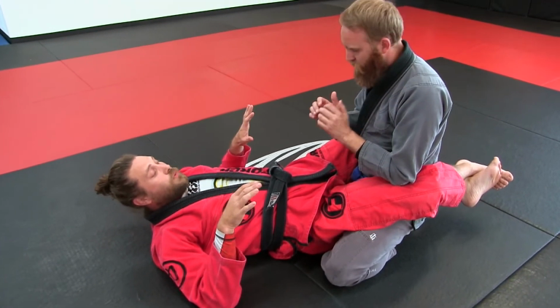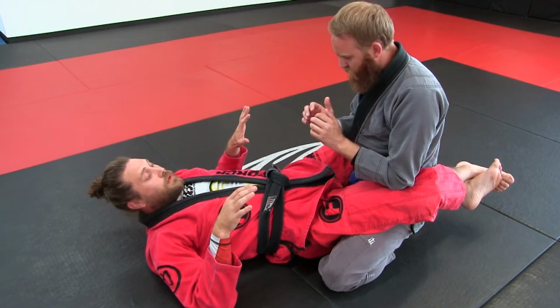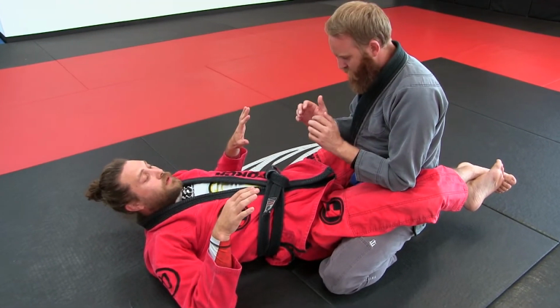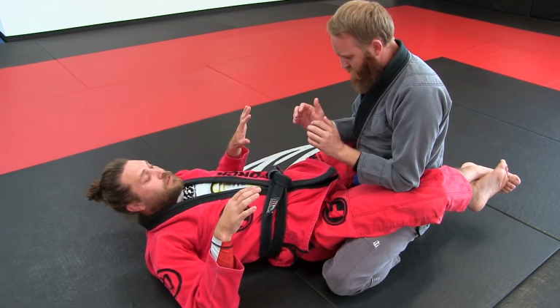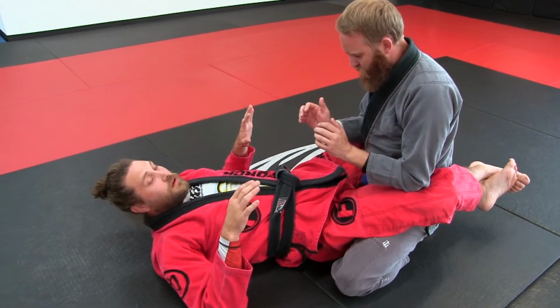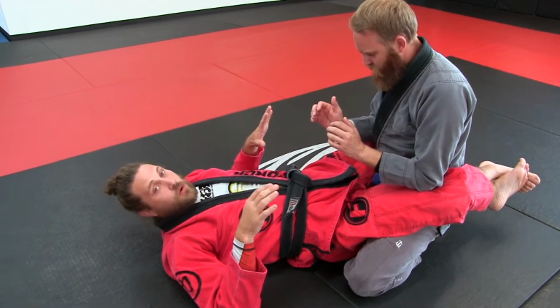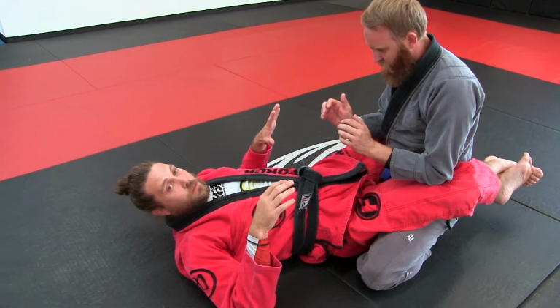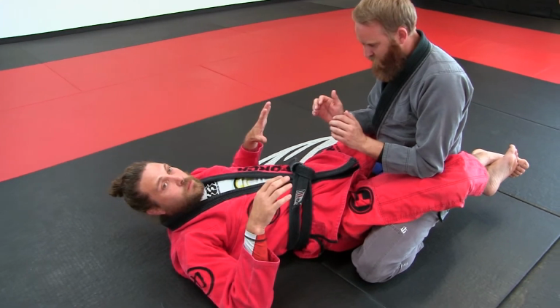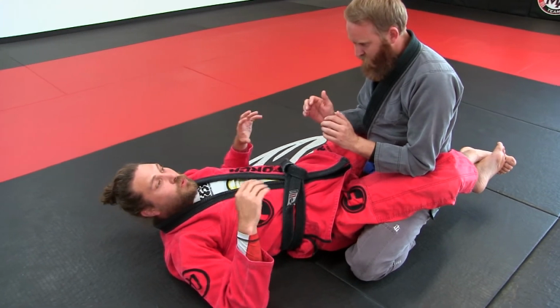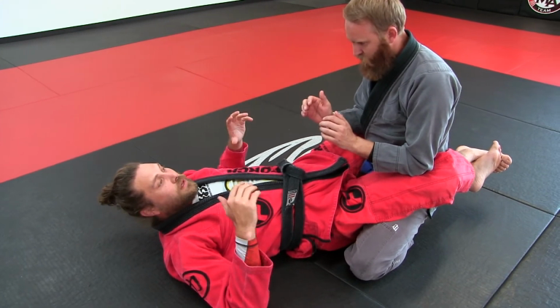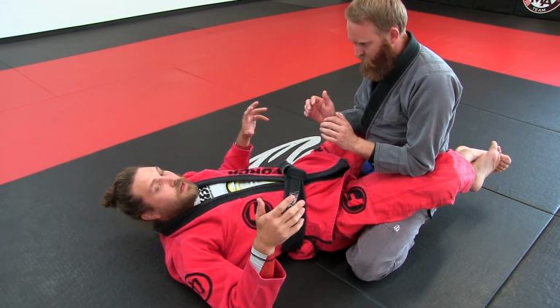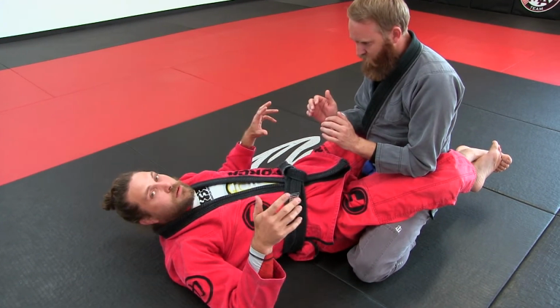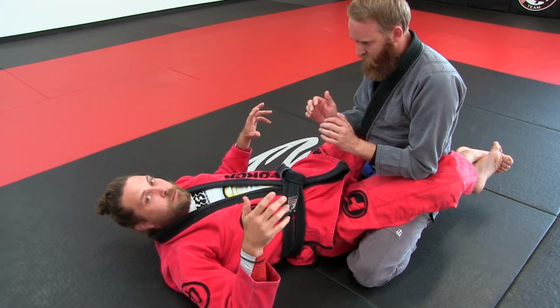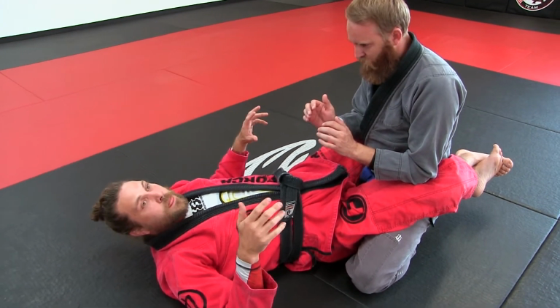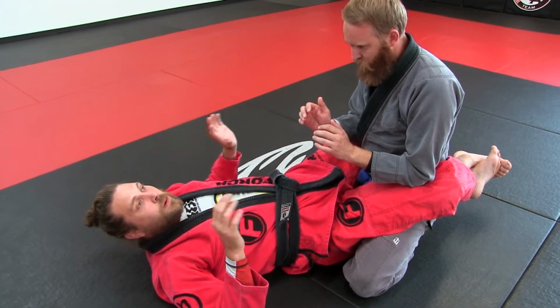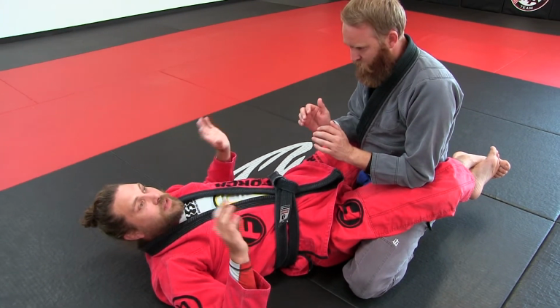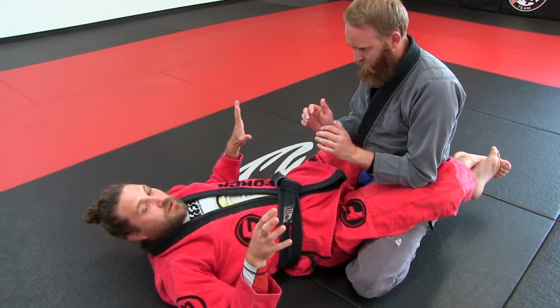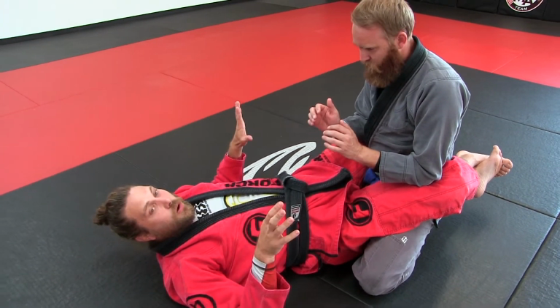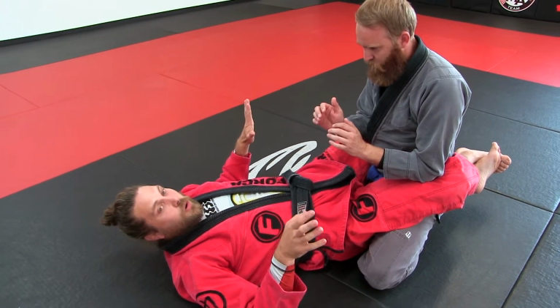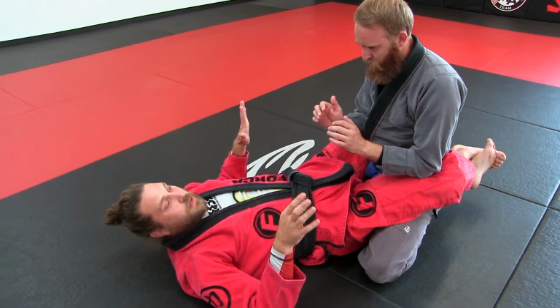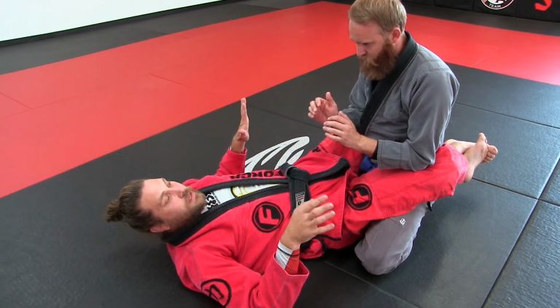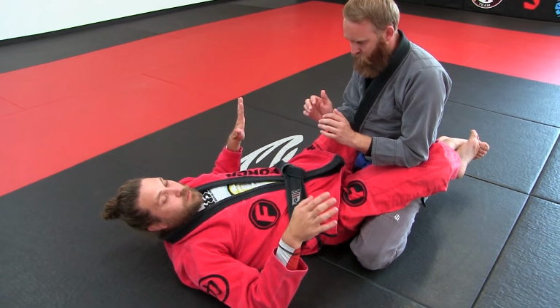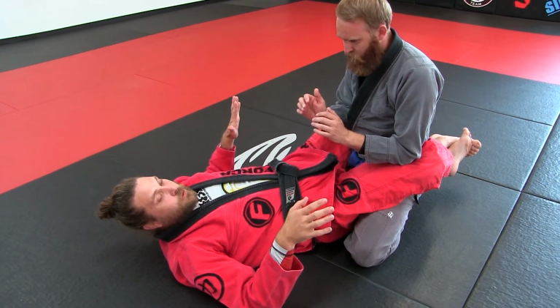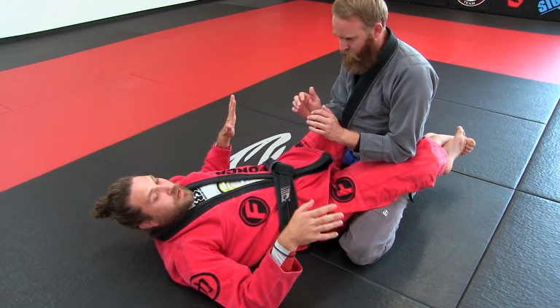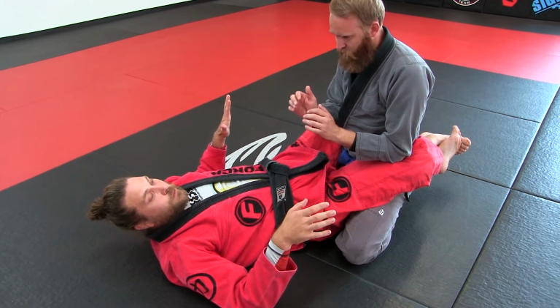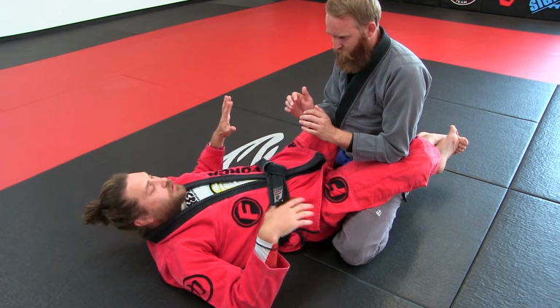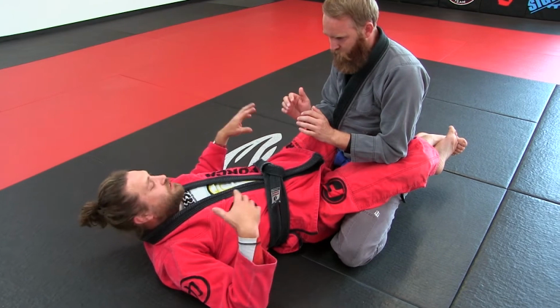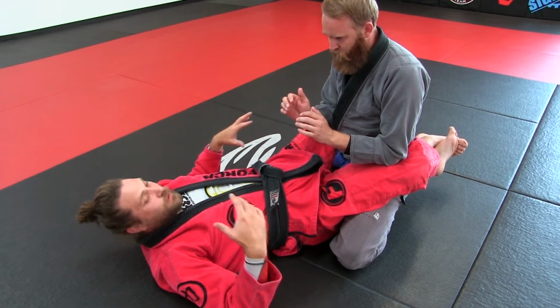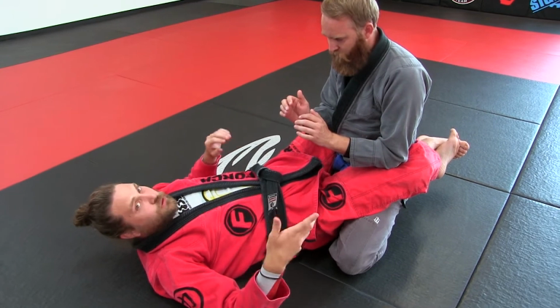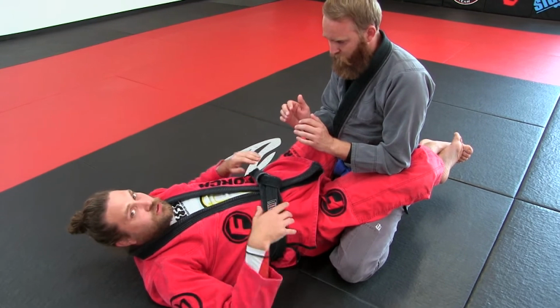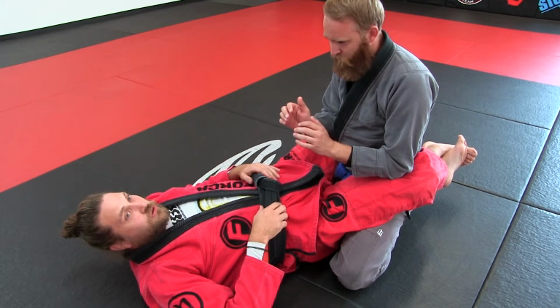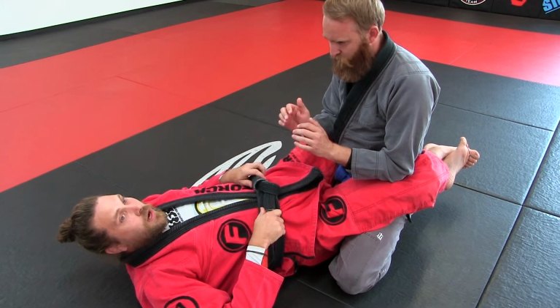We want to get a kimura, and we want to get a hand on the mat. But that's the hard part — getting somebody to put their hand on the mat, especially somebody who's been doing Jiu-Jitsu a little while.